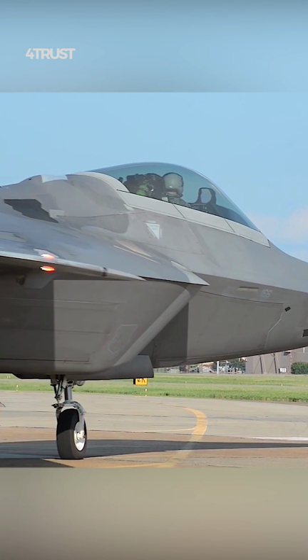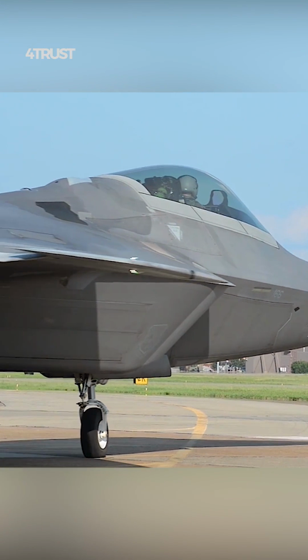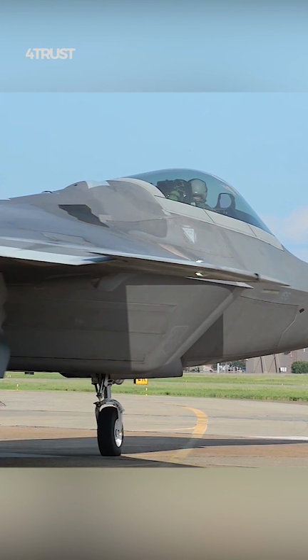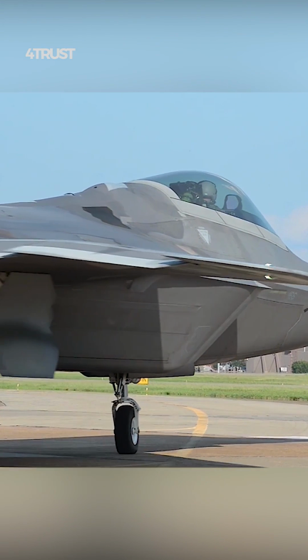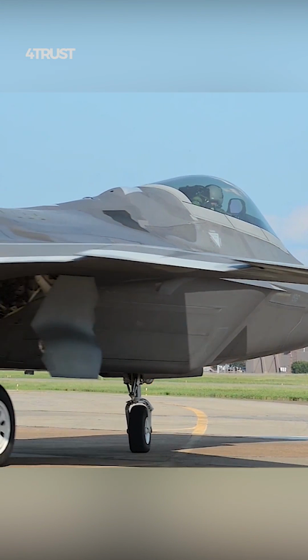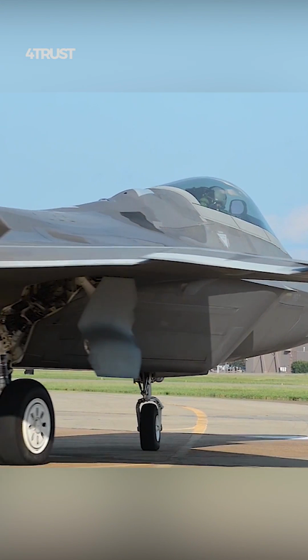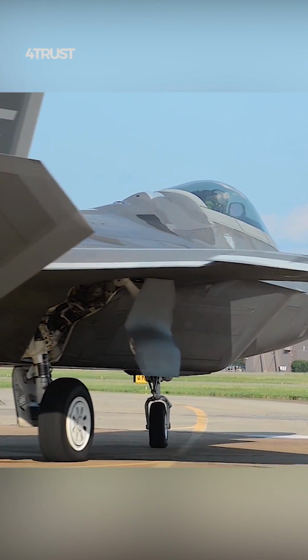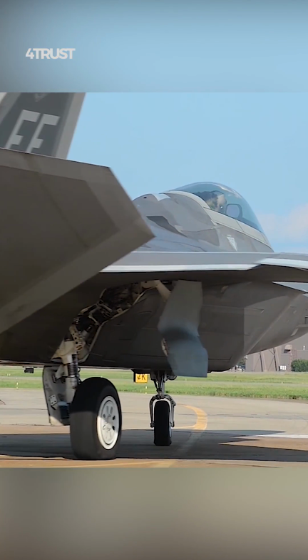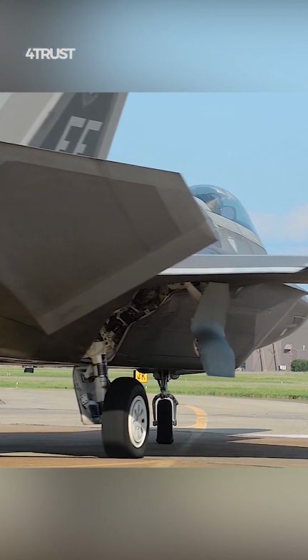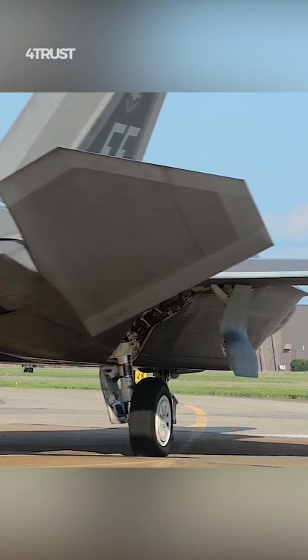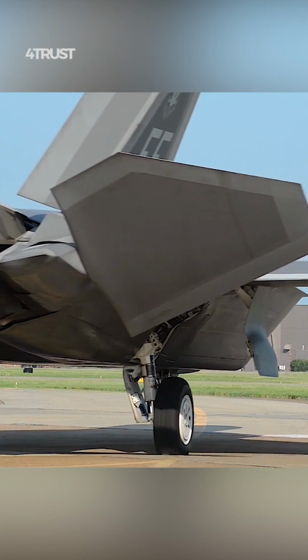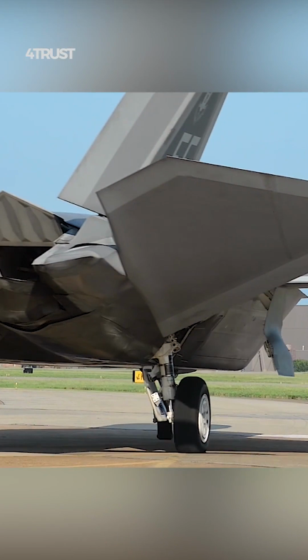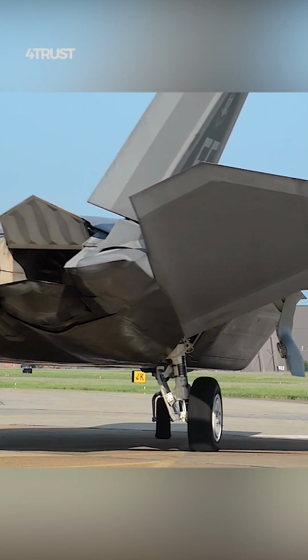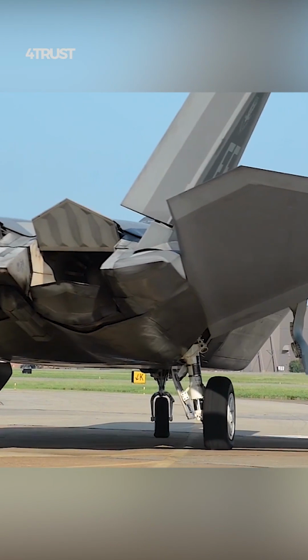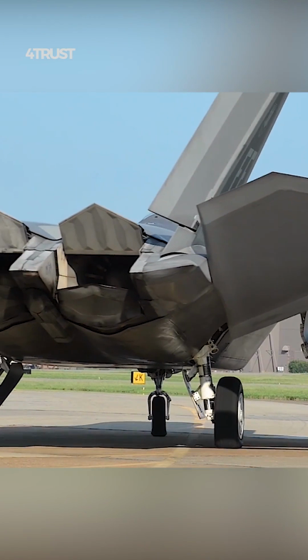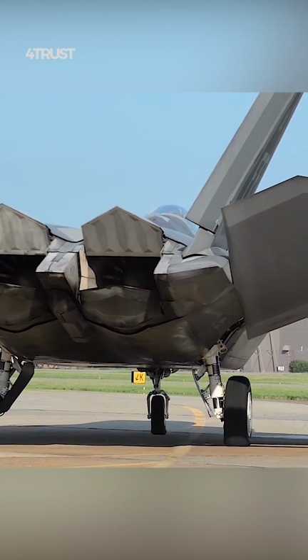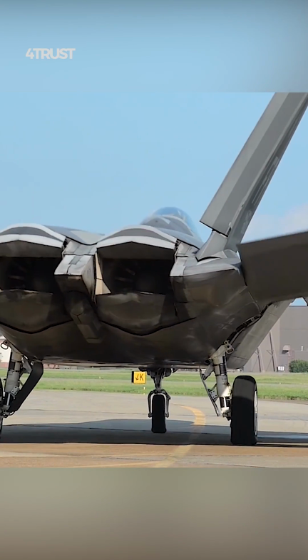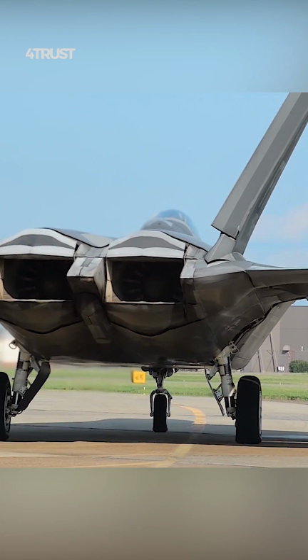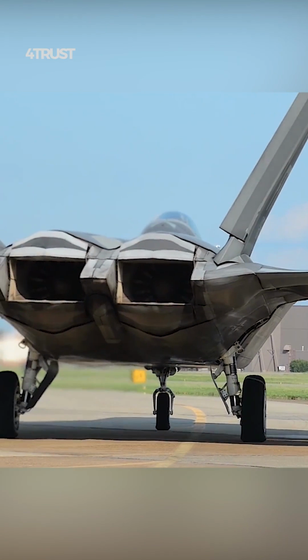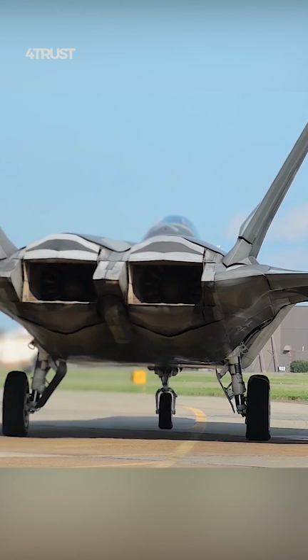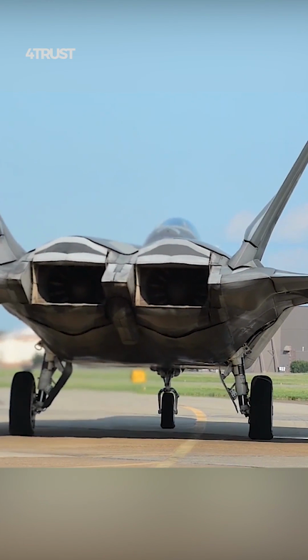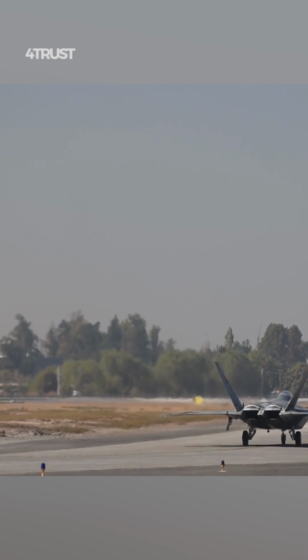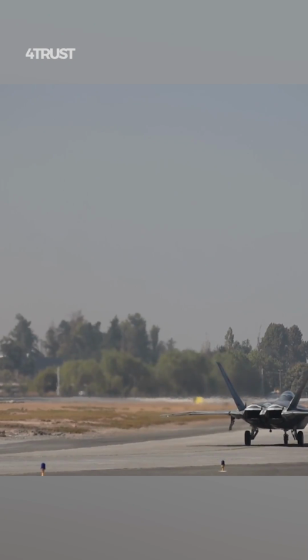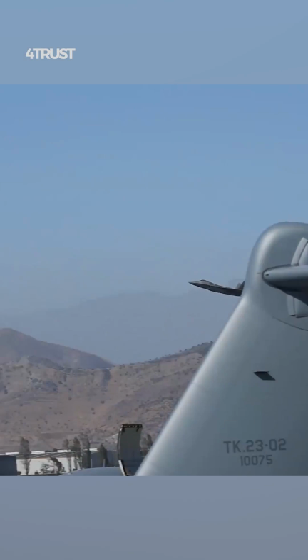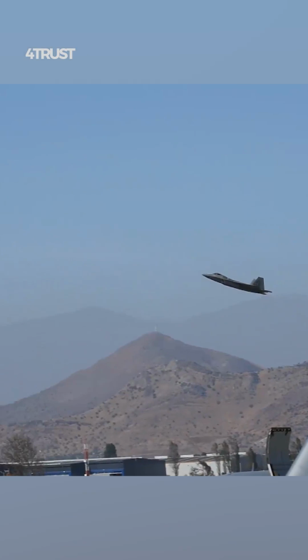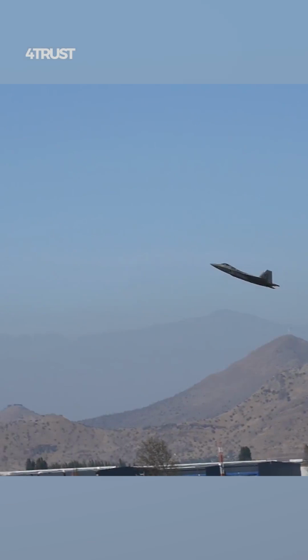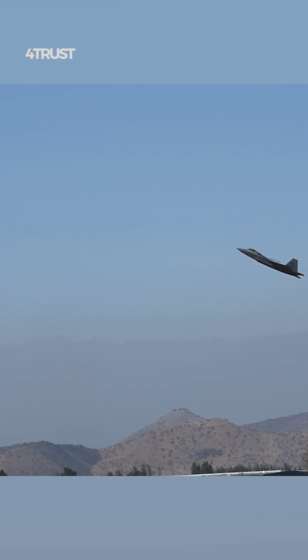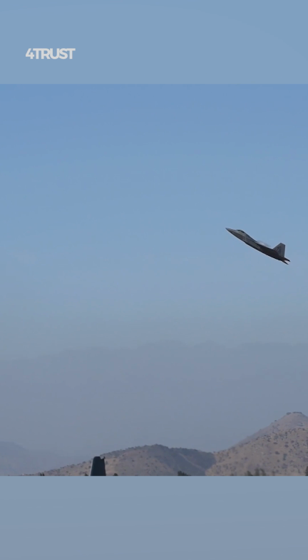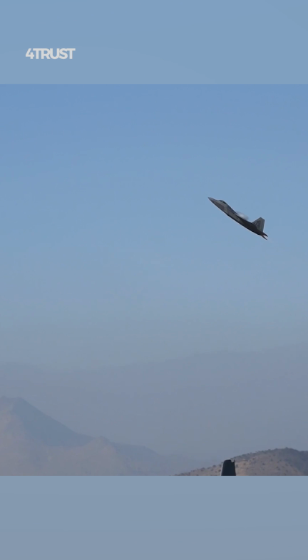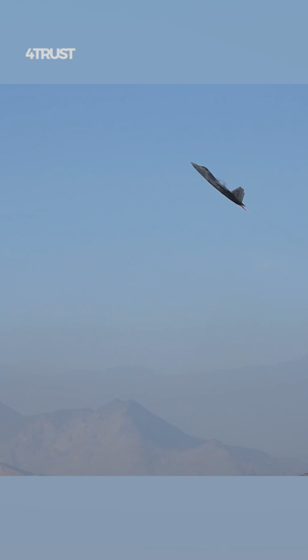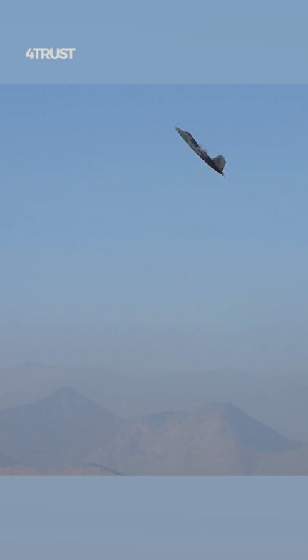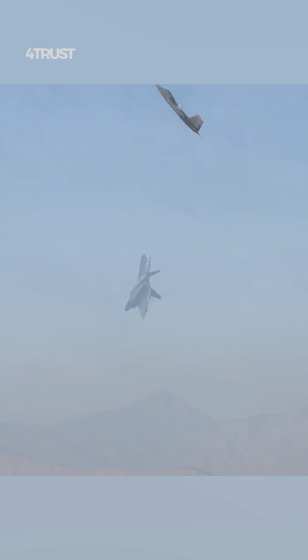I can provide you with a comparison of the F-22 Raptor and China's Chengdu J-20 stealth fighter up to that point. Please note that there might have been developments or changes since then.